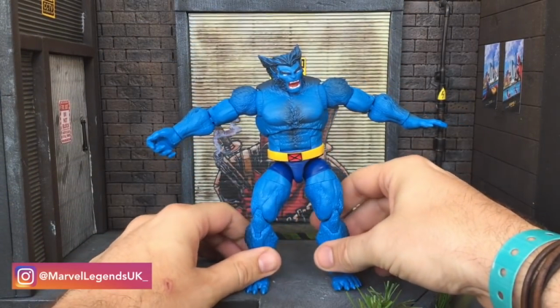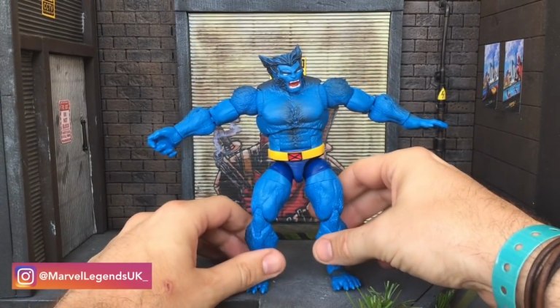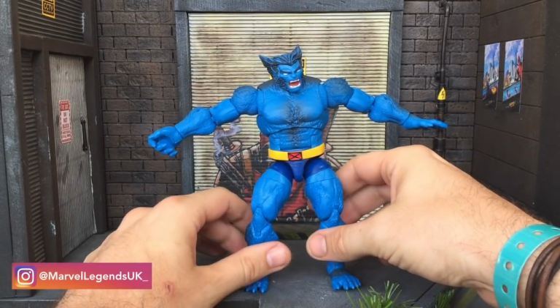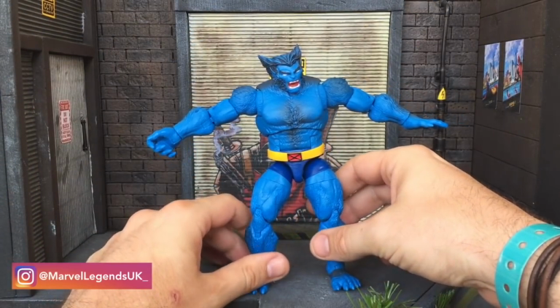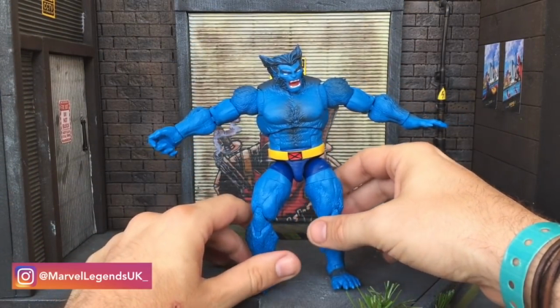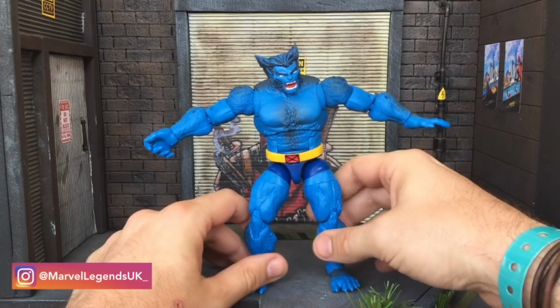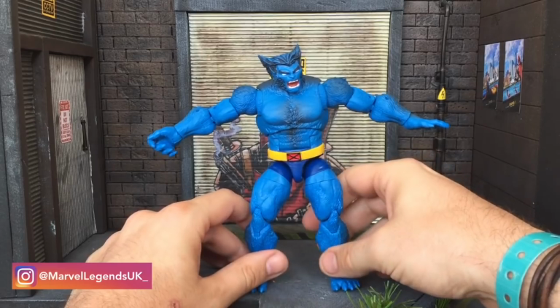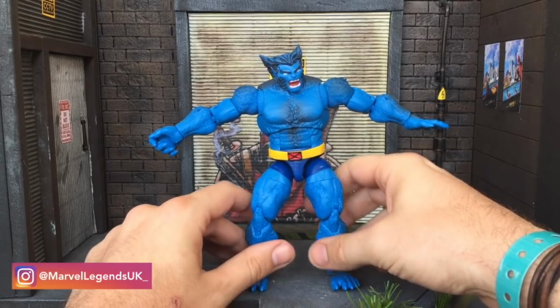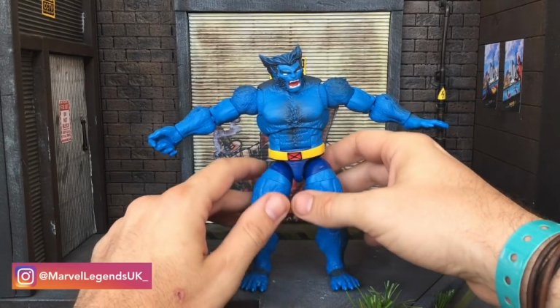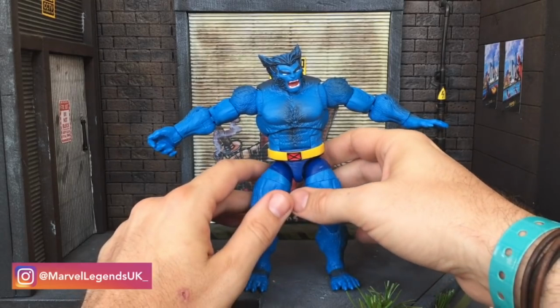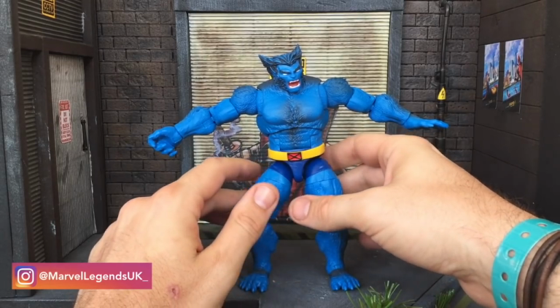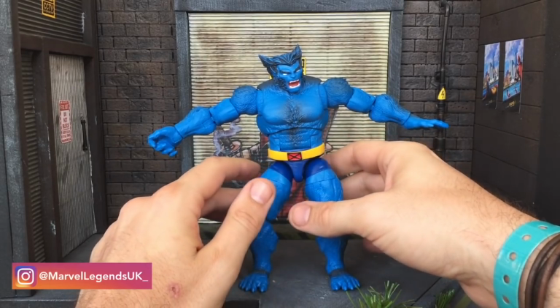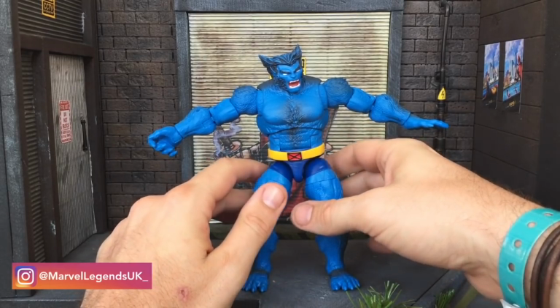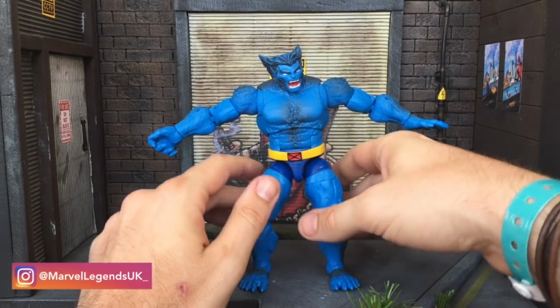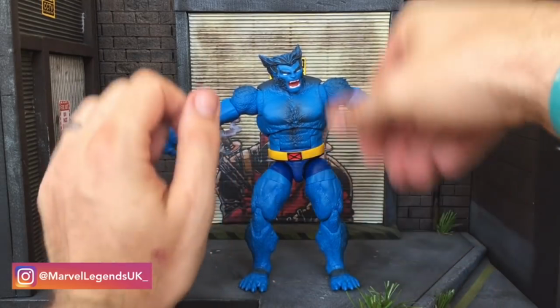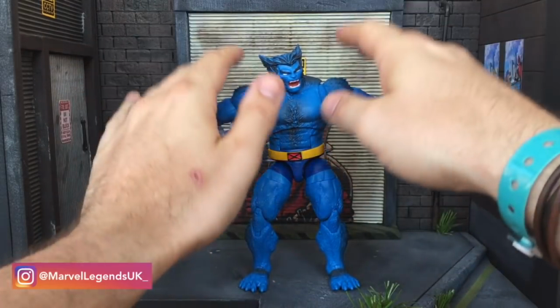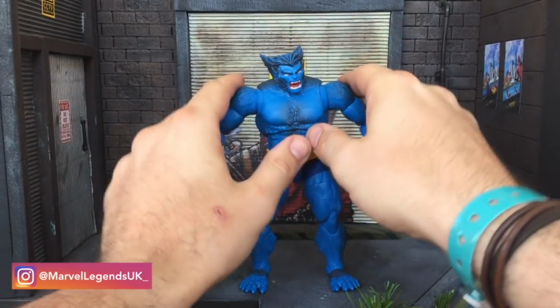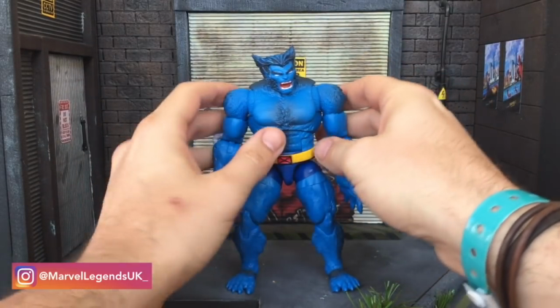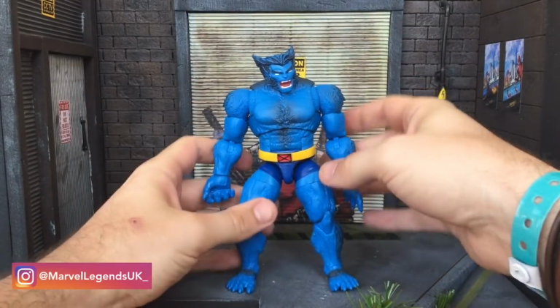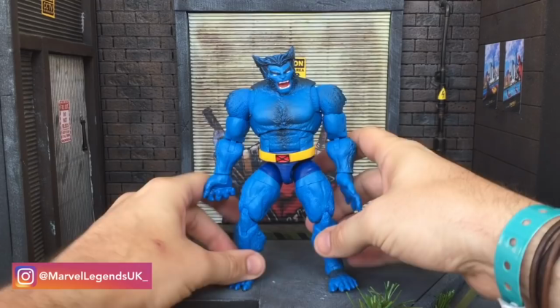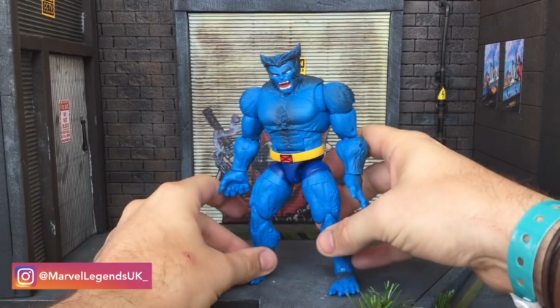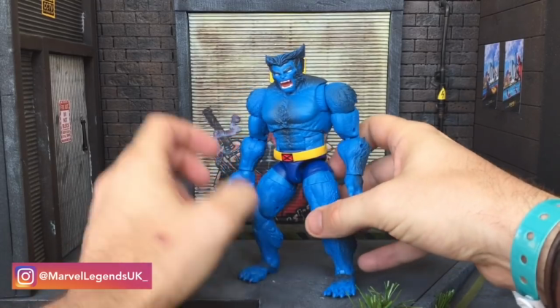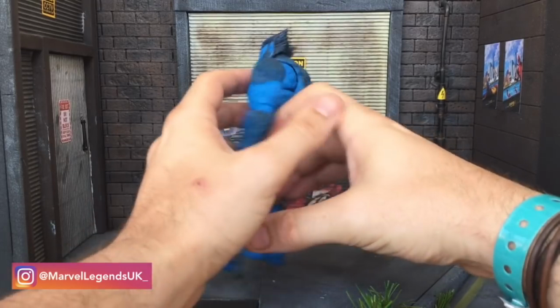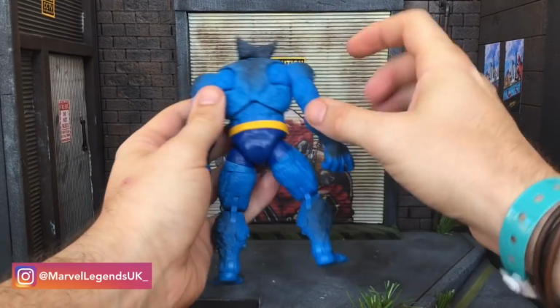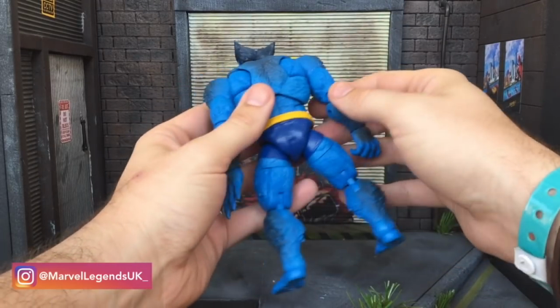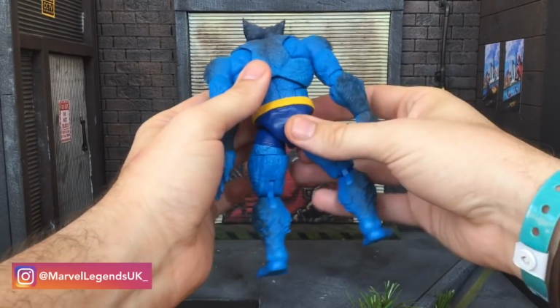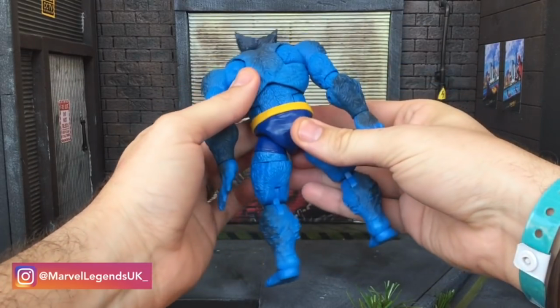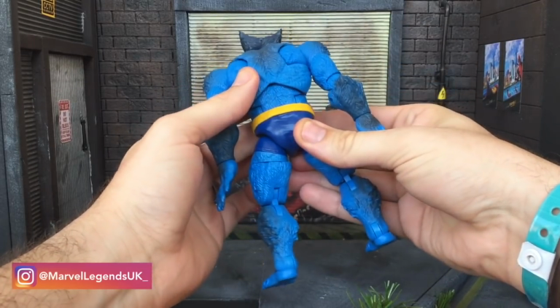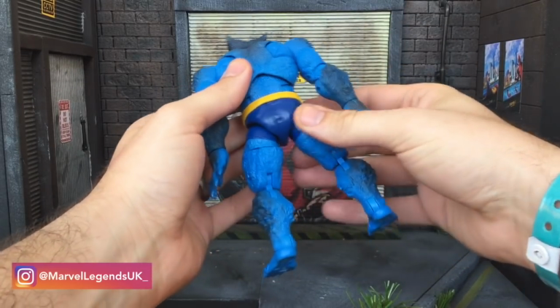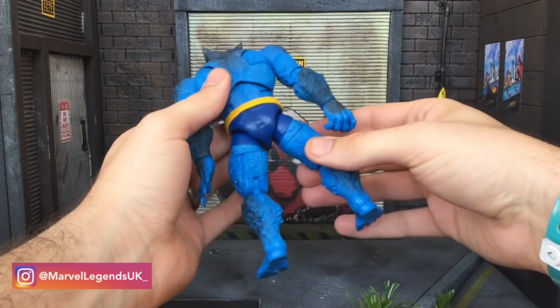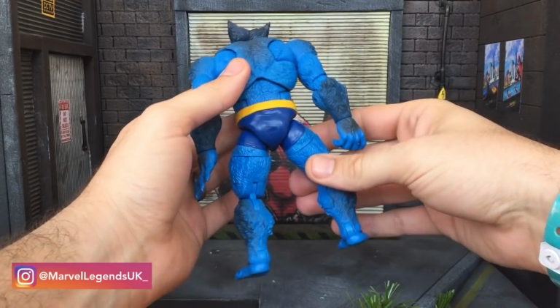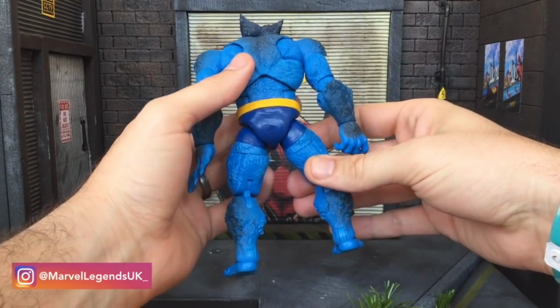If it was done accidentally, then brilliant. If it was done on purpose, absolutely well thought out — fantastic. The actual figure itself I'm really impressed with. The paint job is really good.